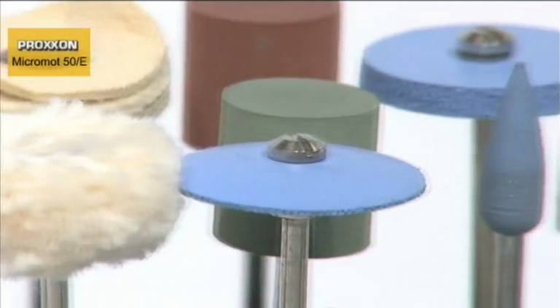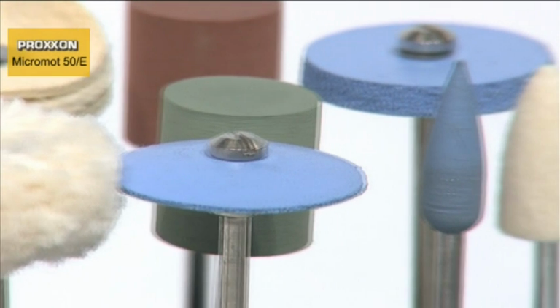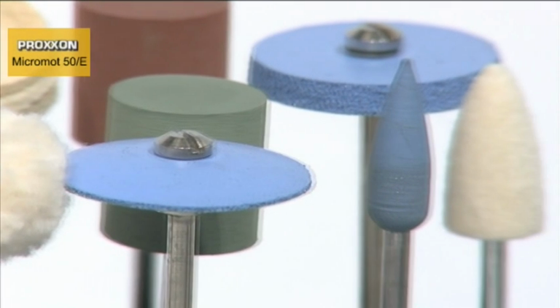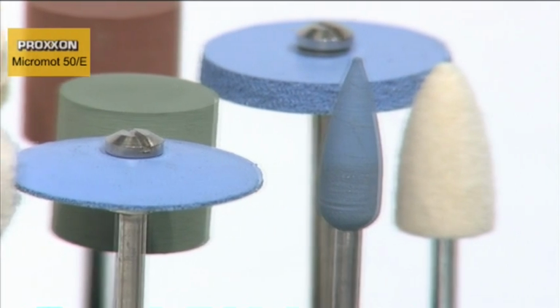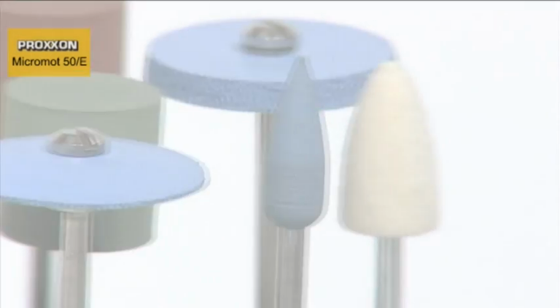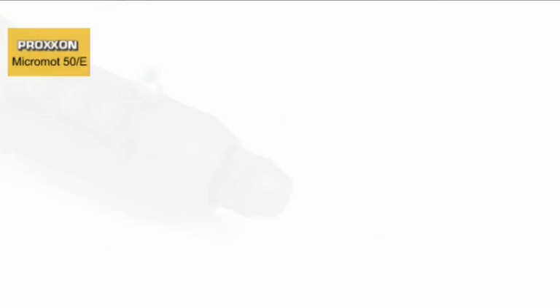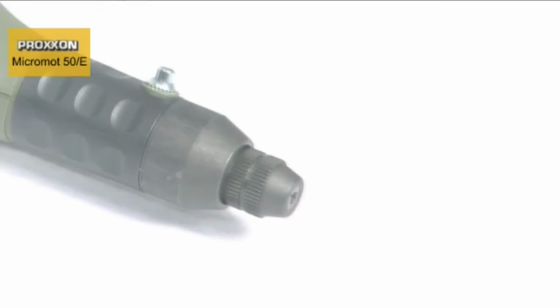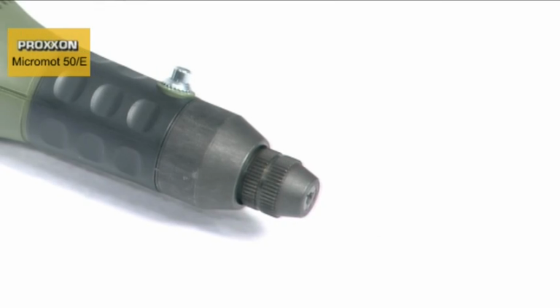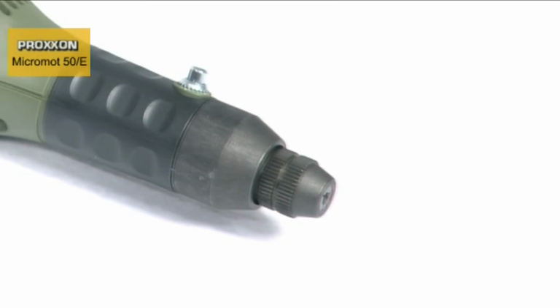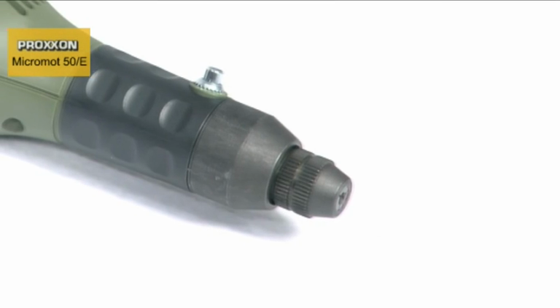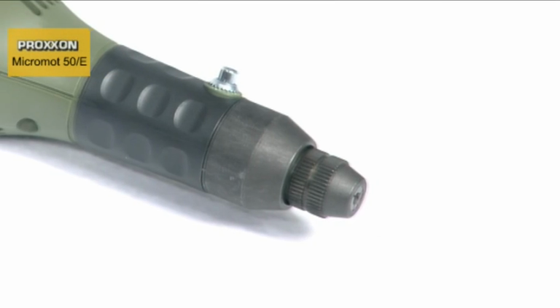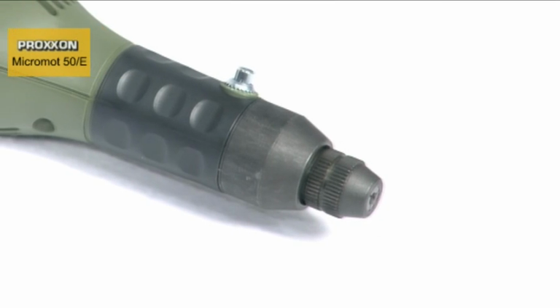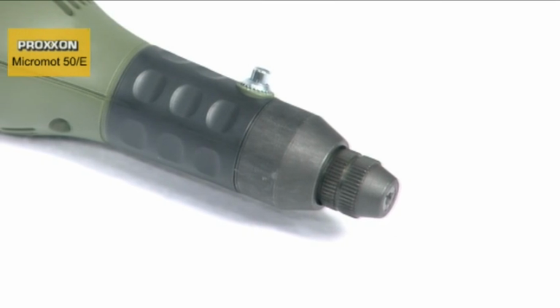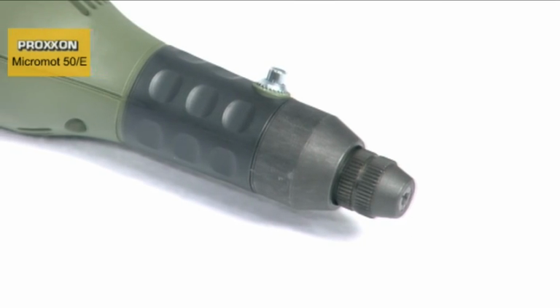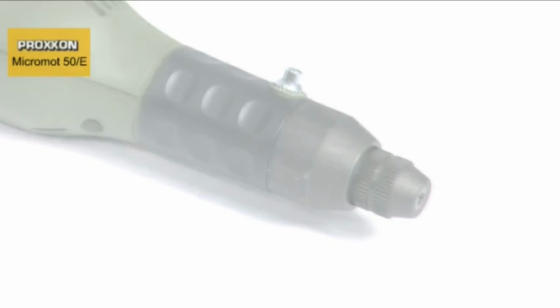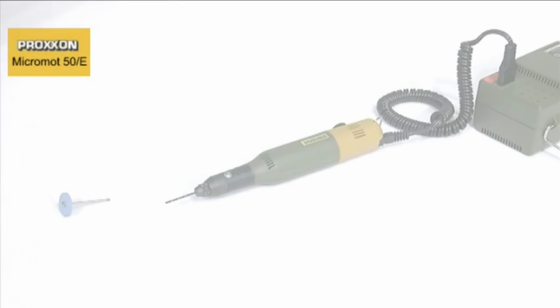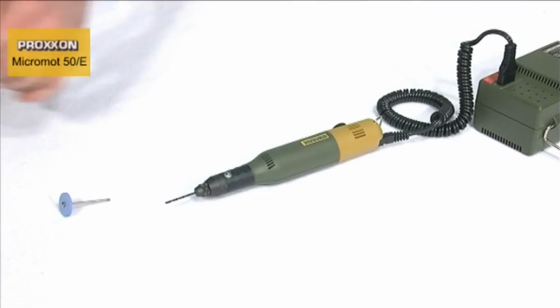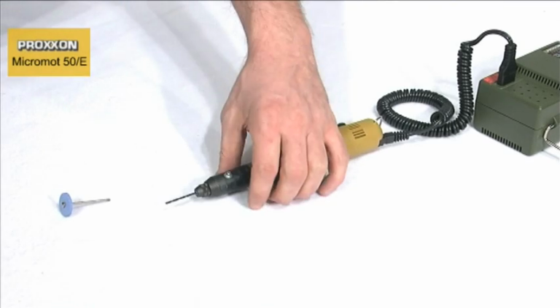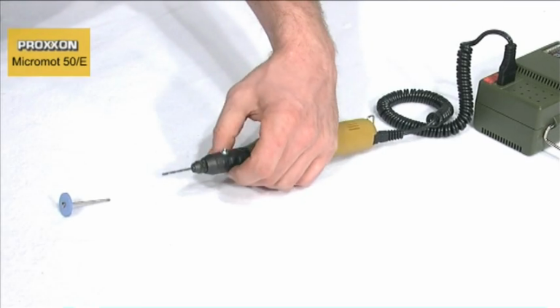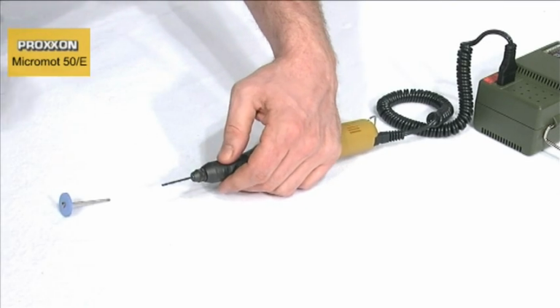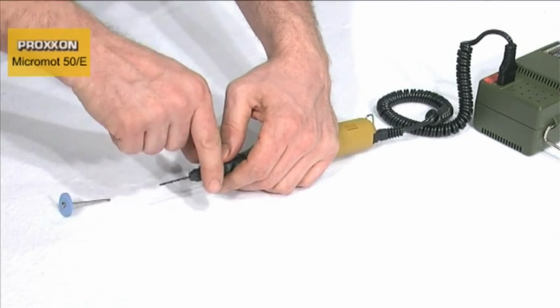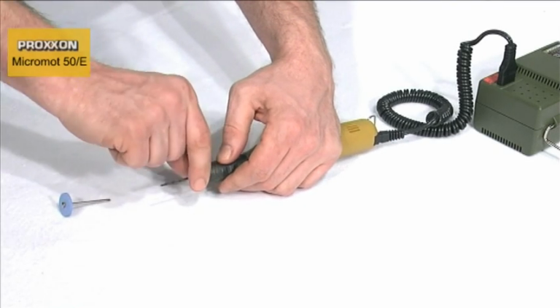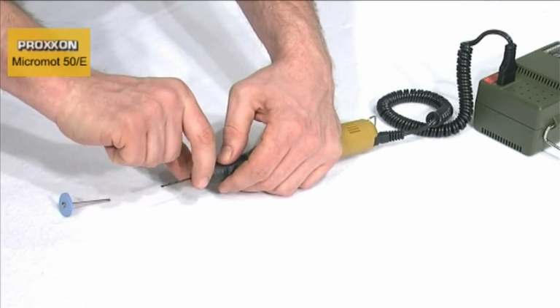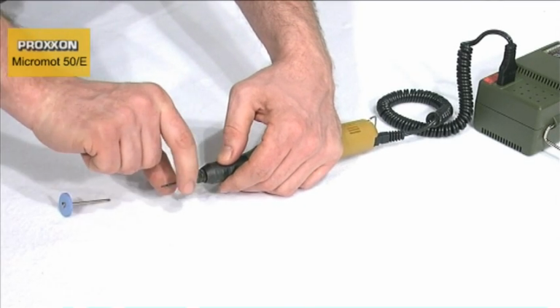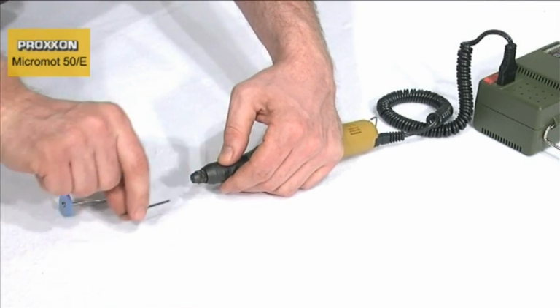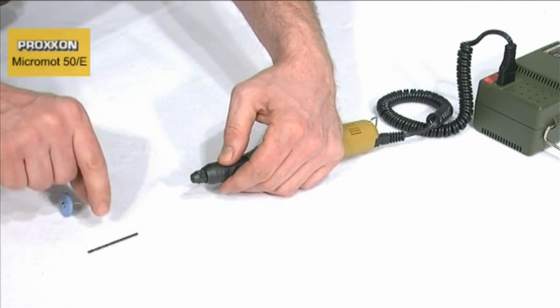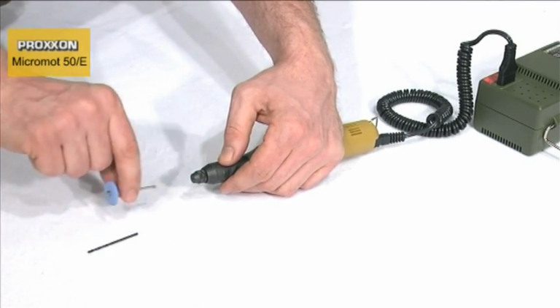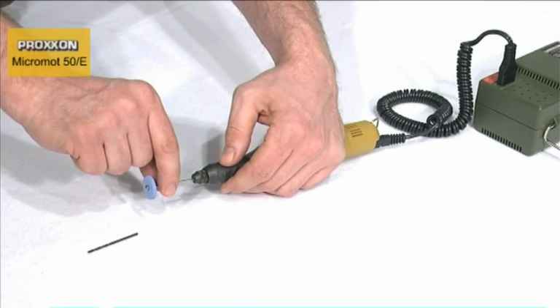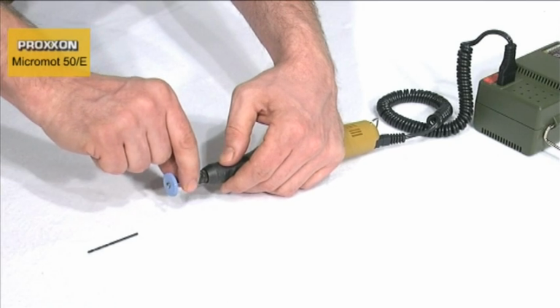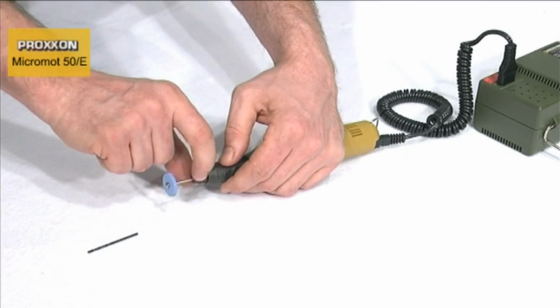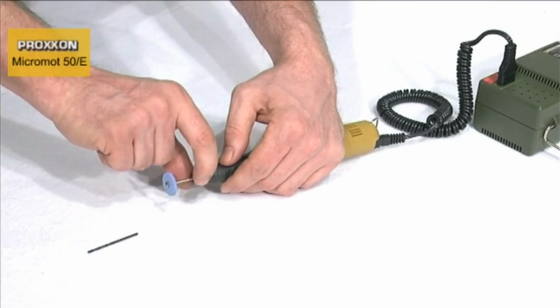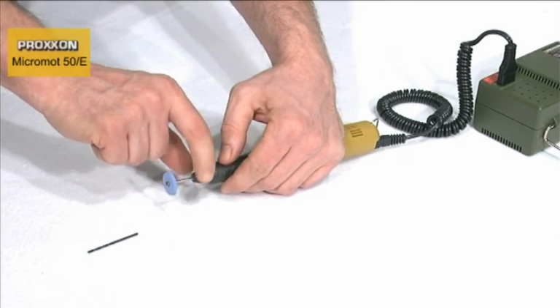The pen handle sits comfortably in the hand, ensuring that working with the tool is extremely pleasant, and tool changing is realized in seconds with the assistance of the spindle locking knob located on the forward part of the handle.